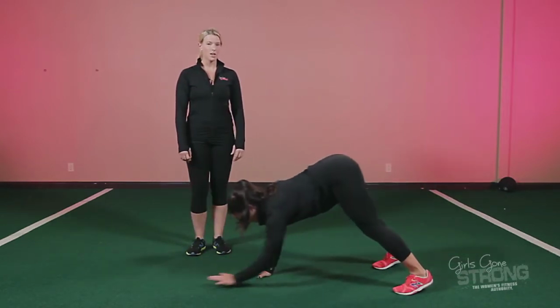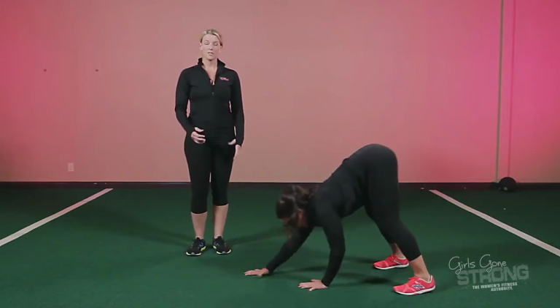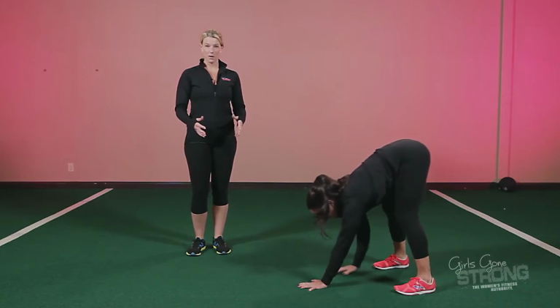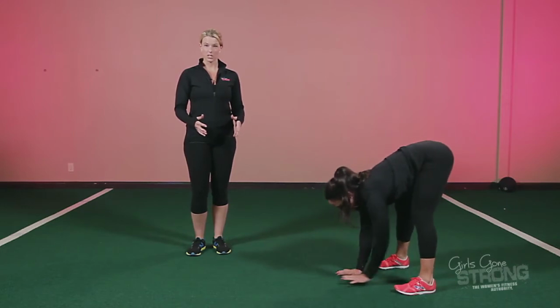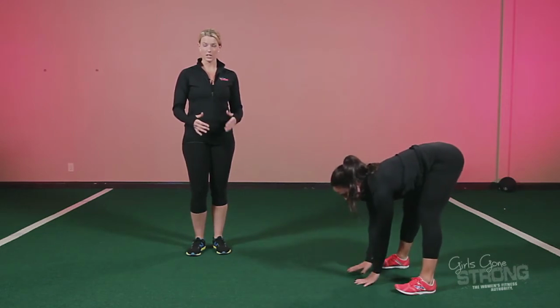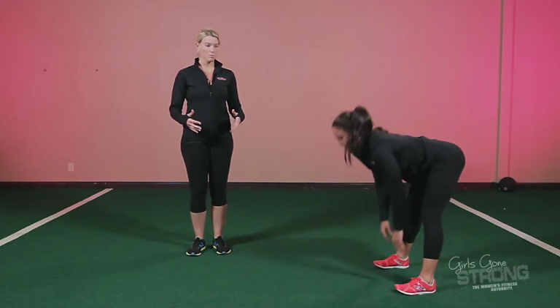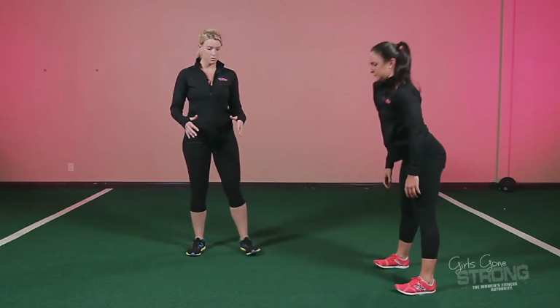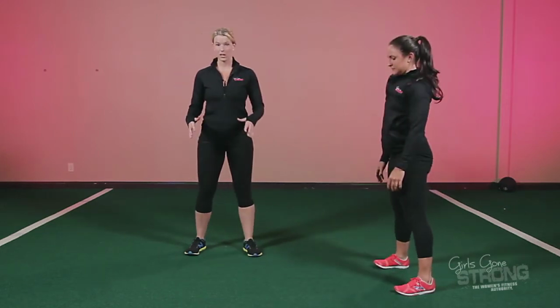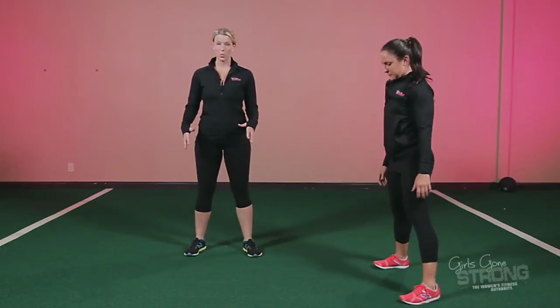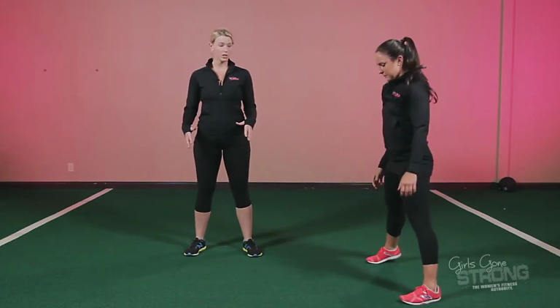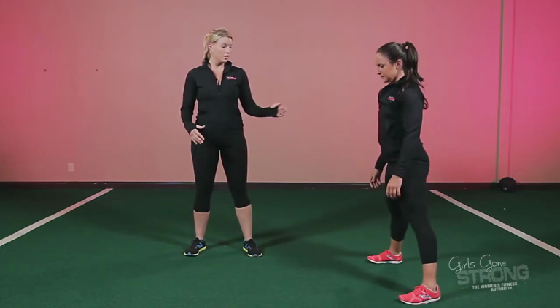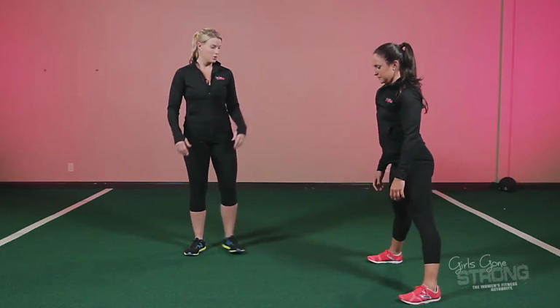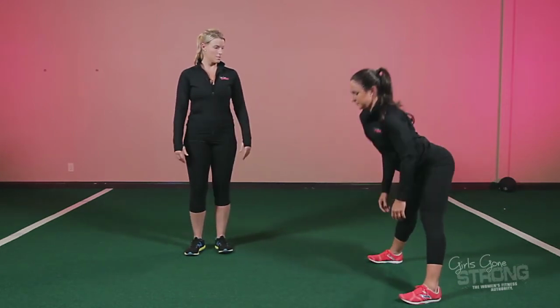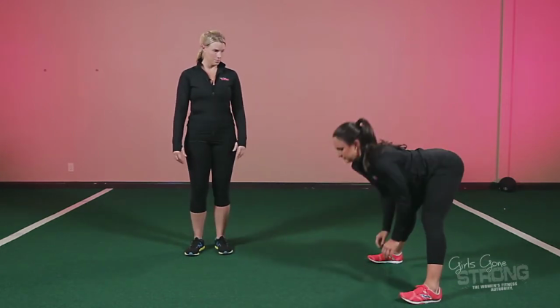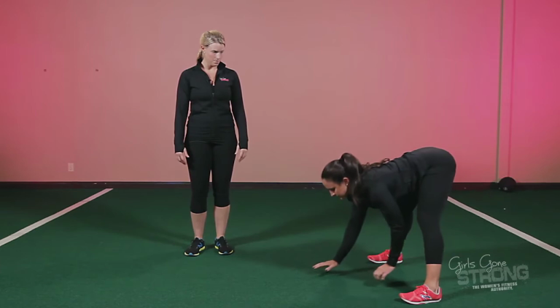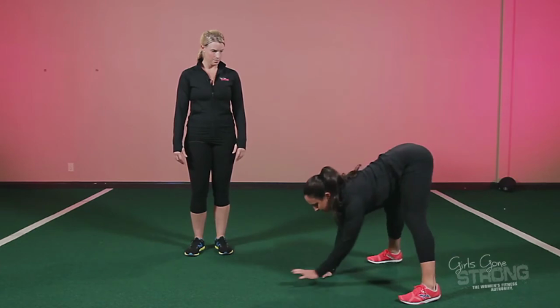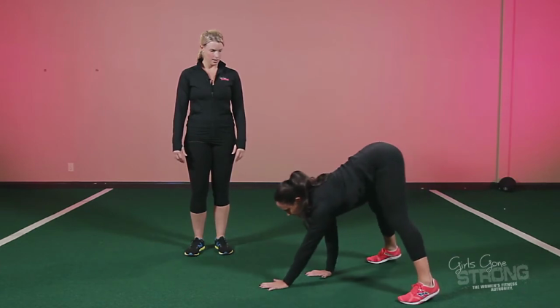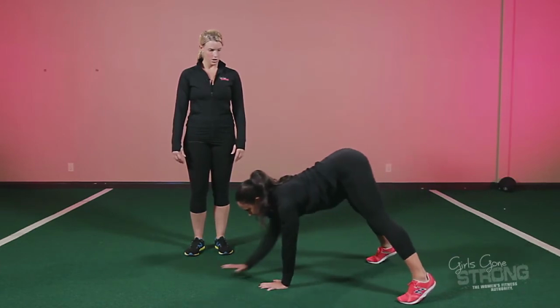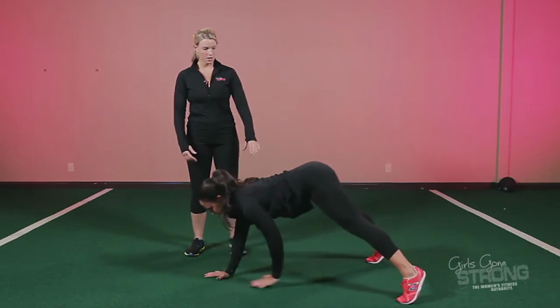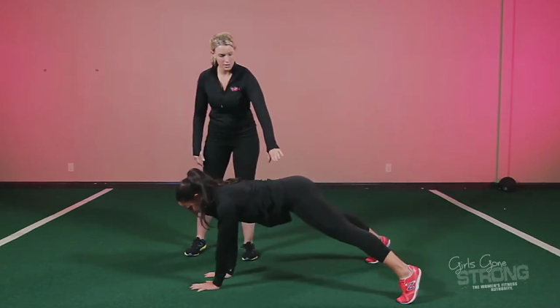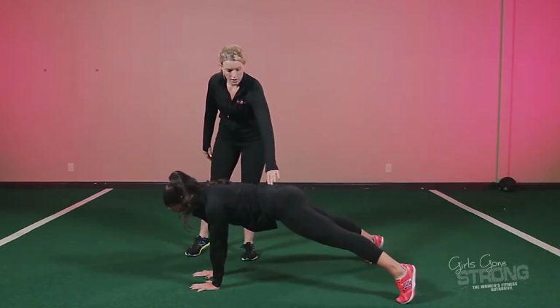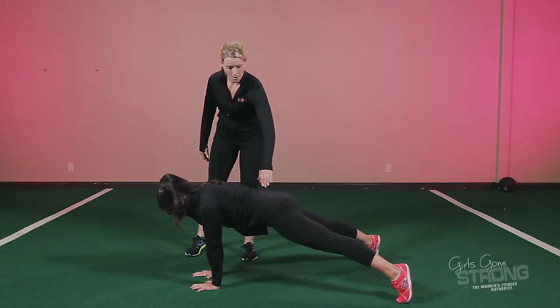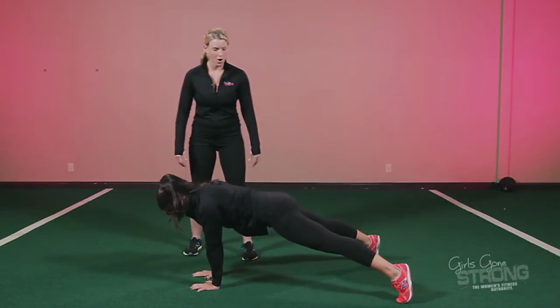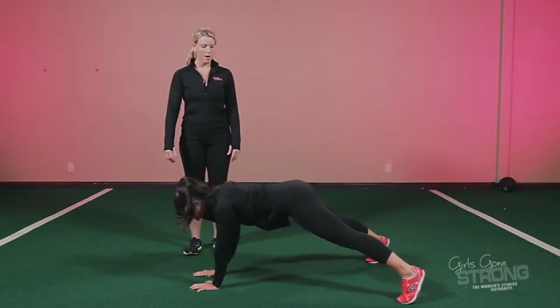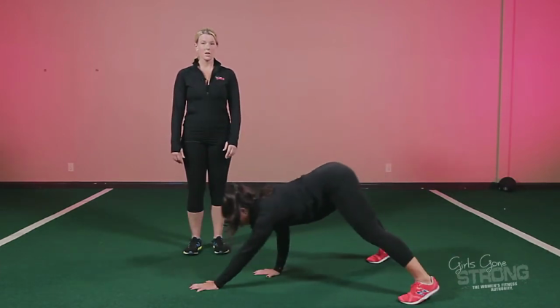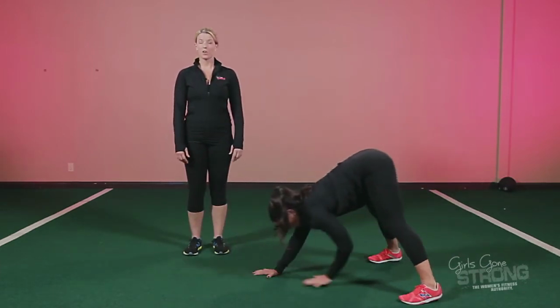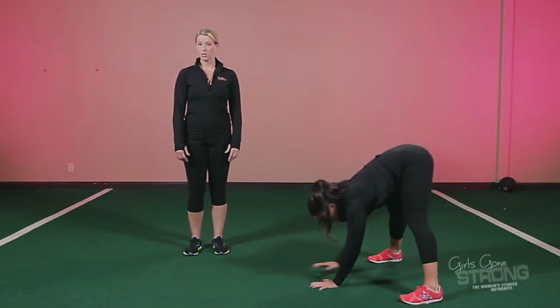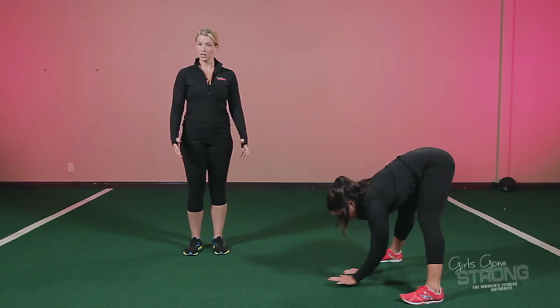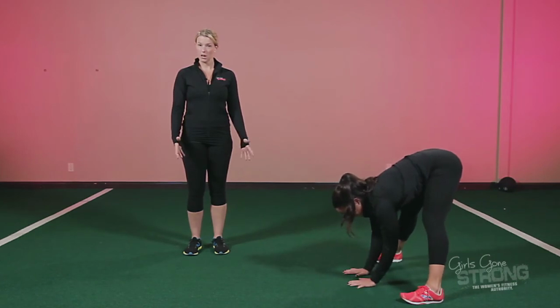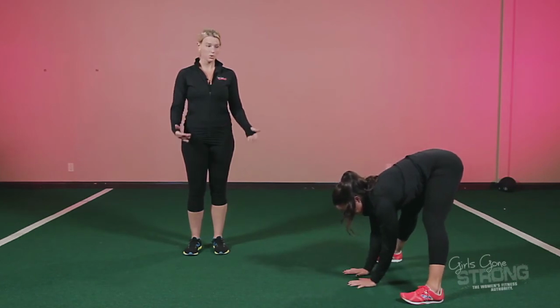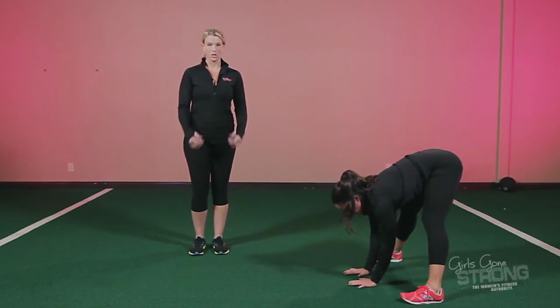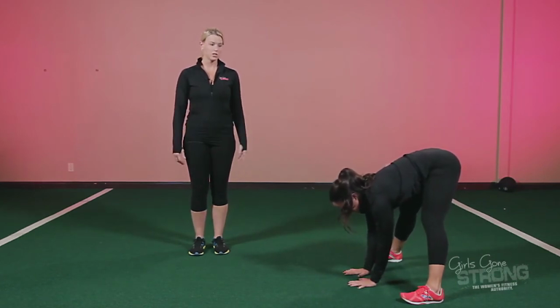Now the stiffer your hamstrings feel, it's going to be more comfortable to get a little bit wider. Chin tucked, and stop, and all the way back. But if your hamstrings feel a little bit looser, you can narrow your stance.